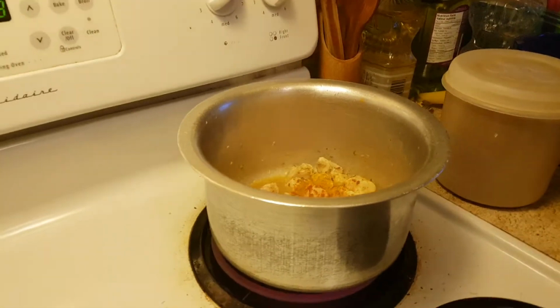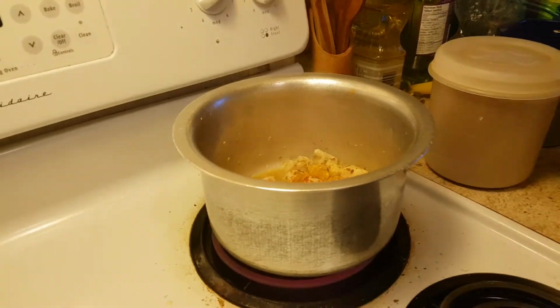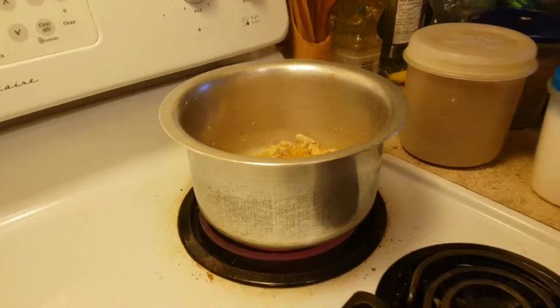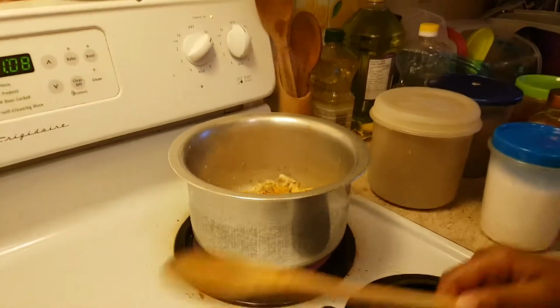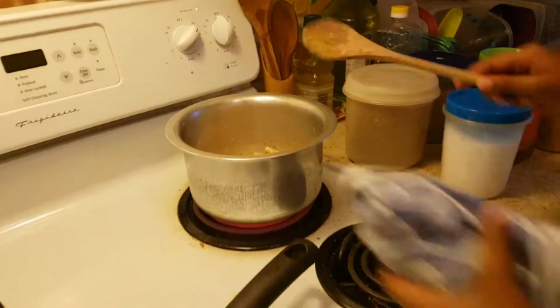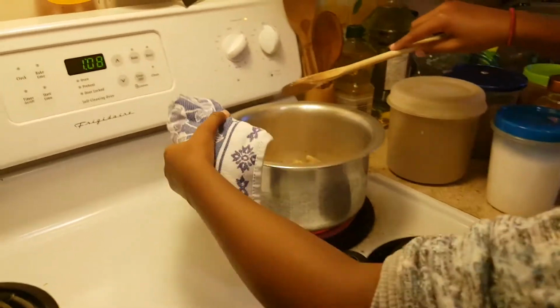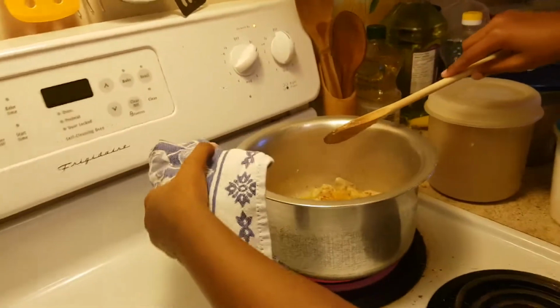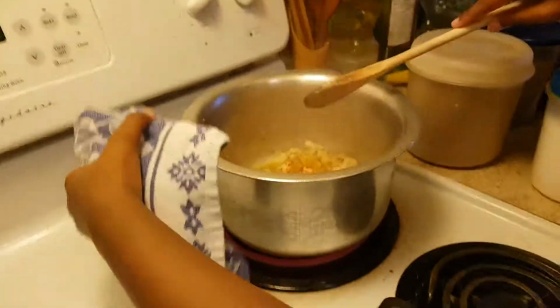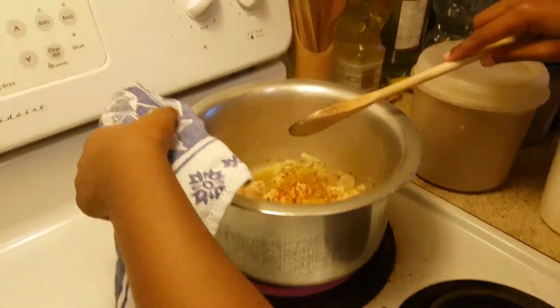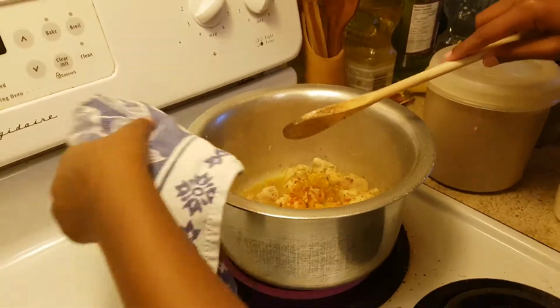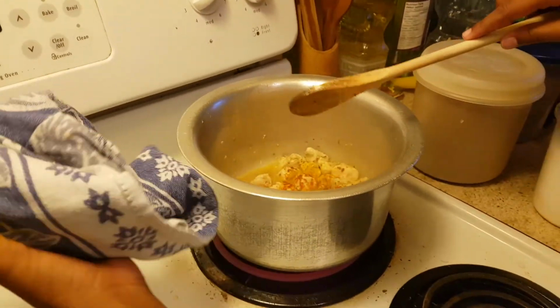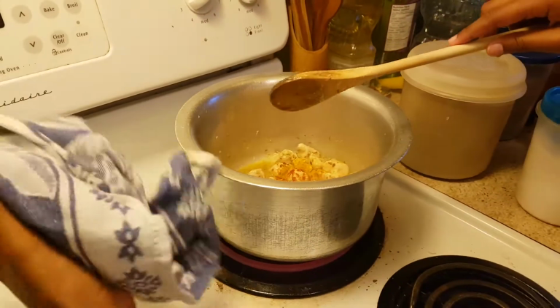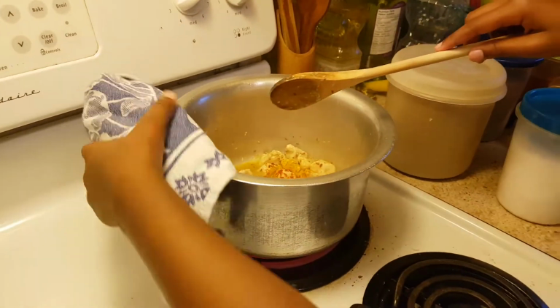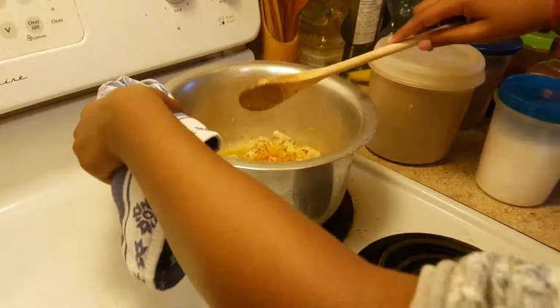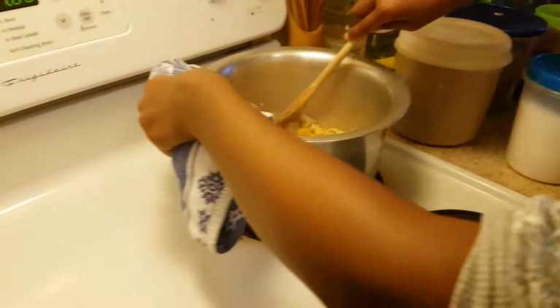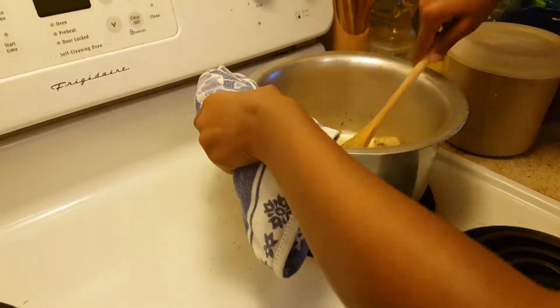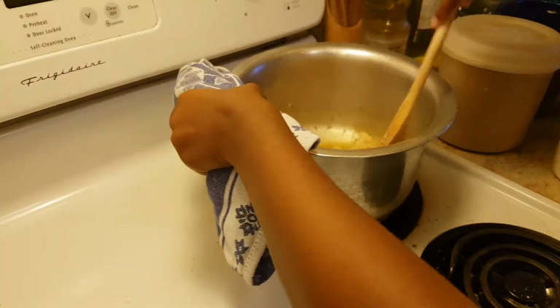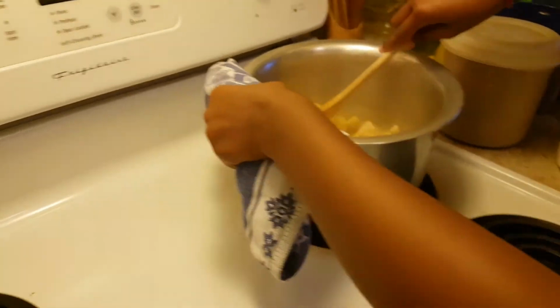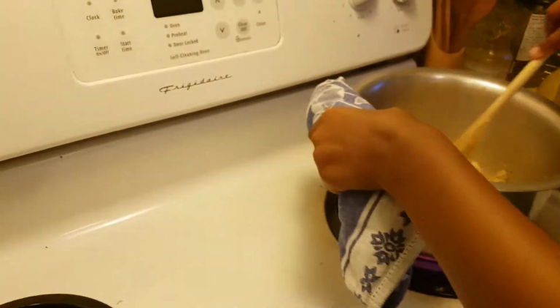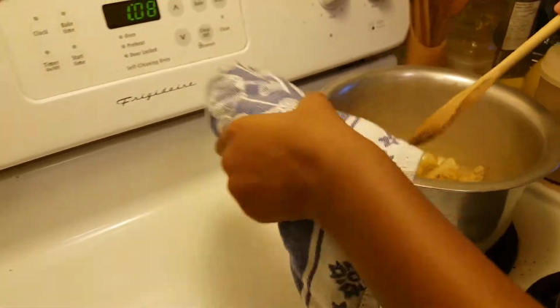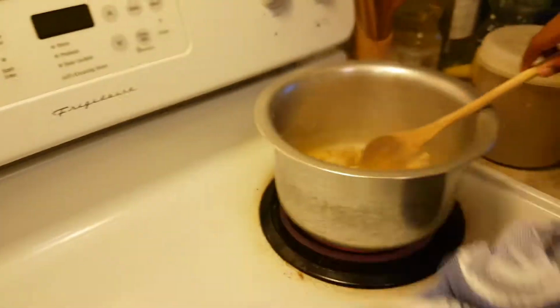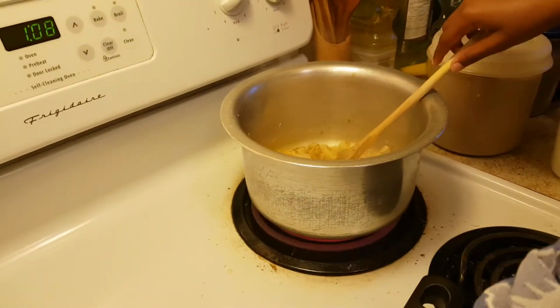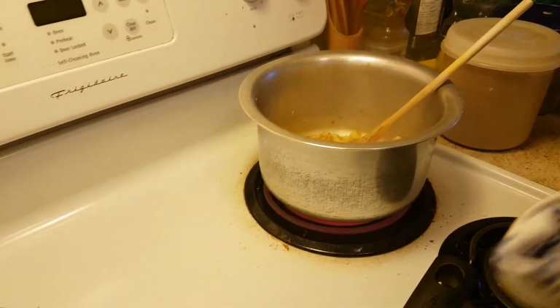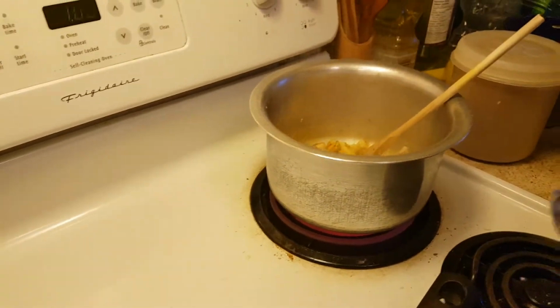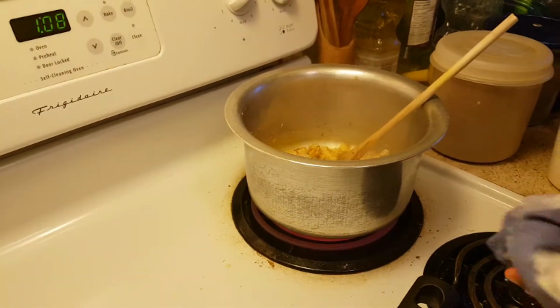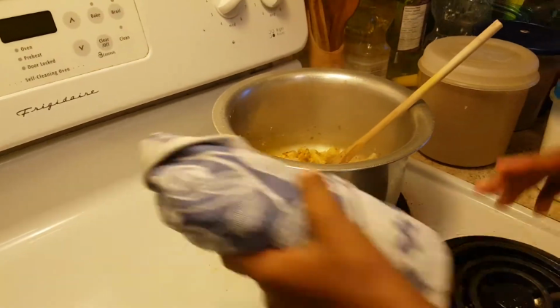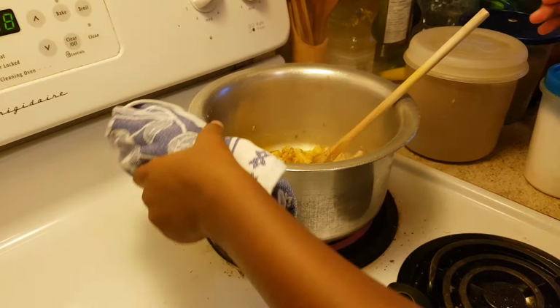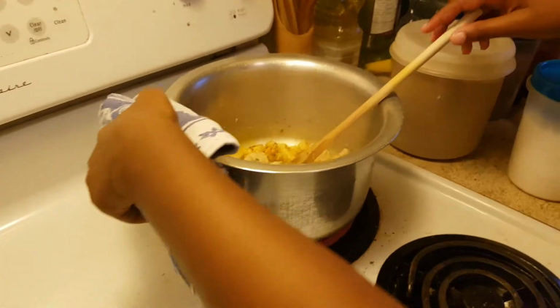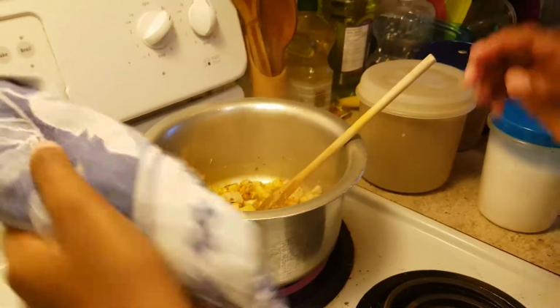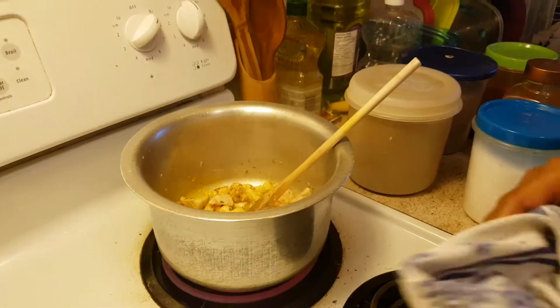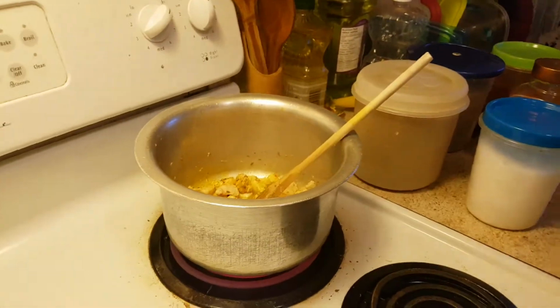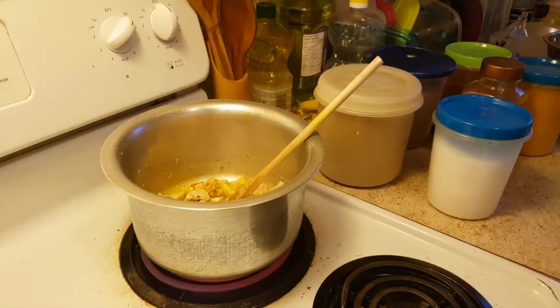You can add totally different spices if you want — we're just adding Indian spices because we like it. Watch out that it should not get burned.